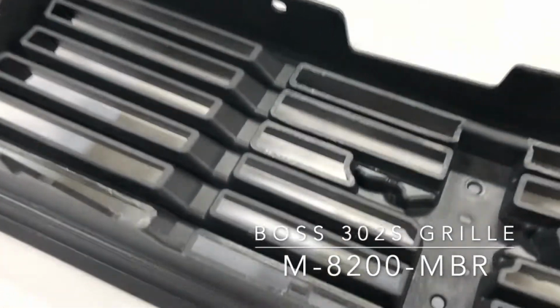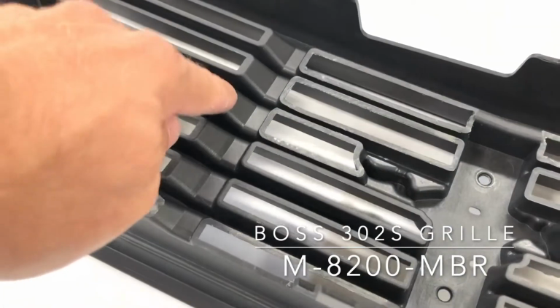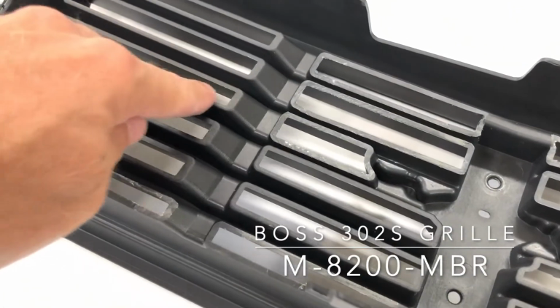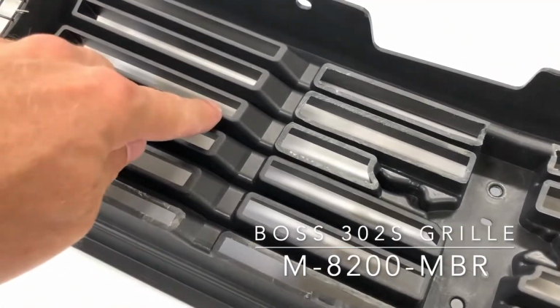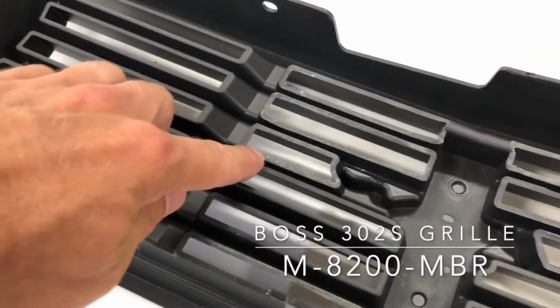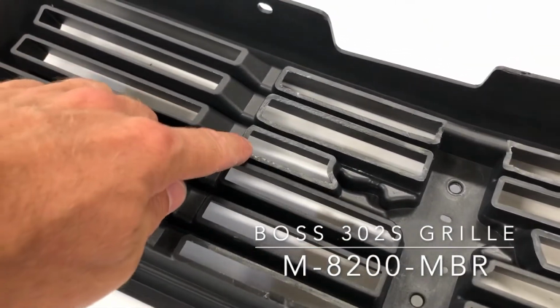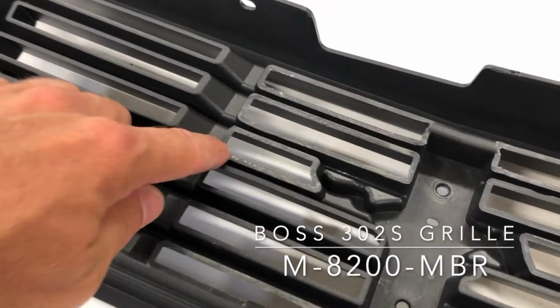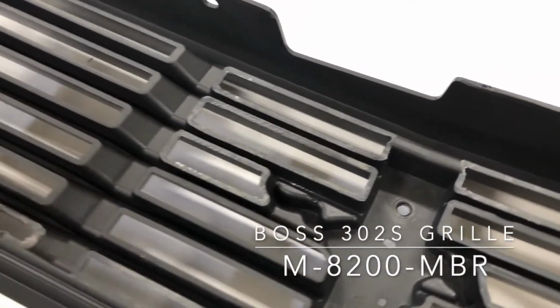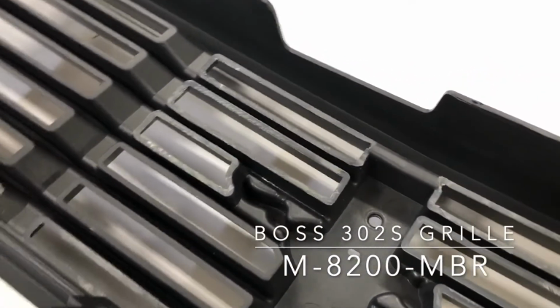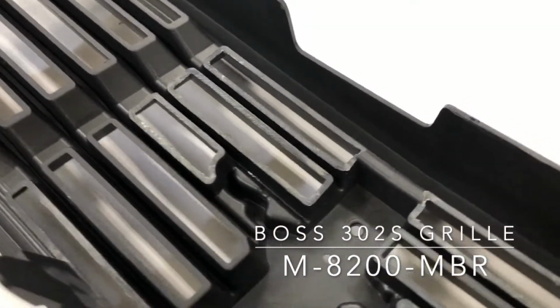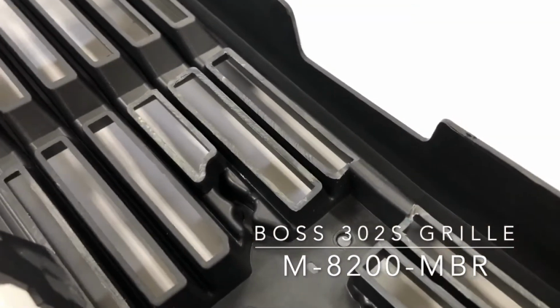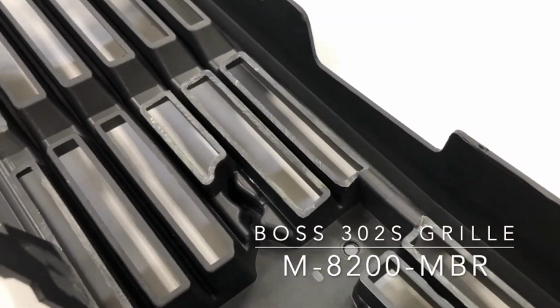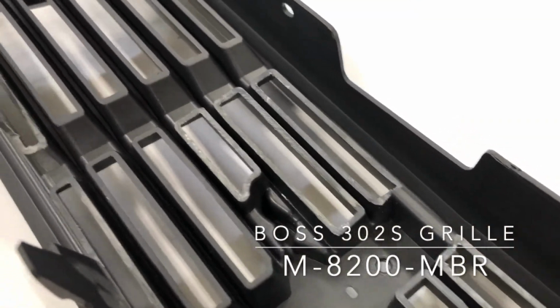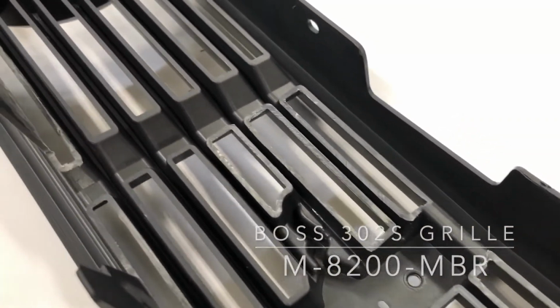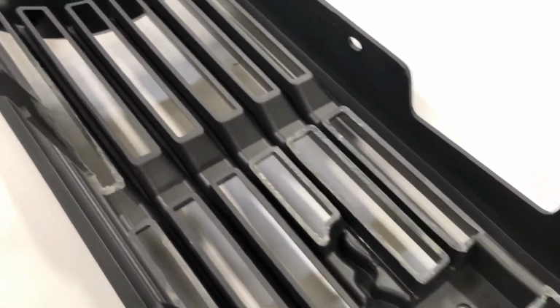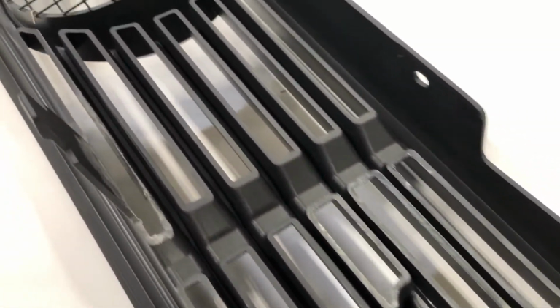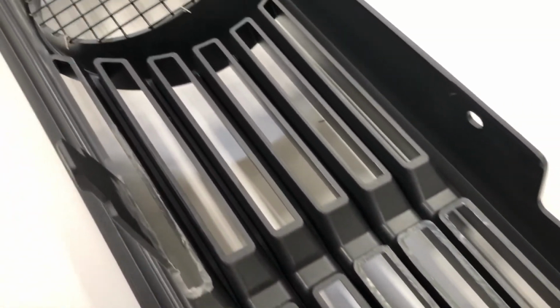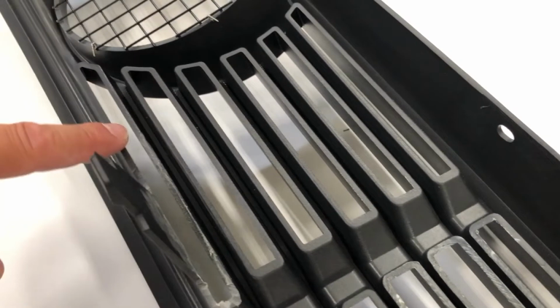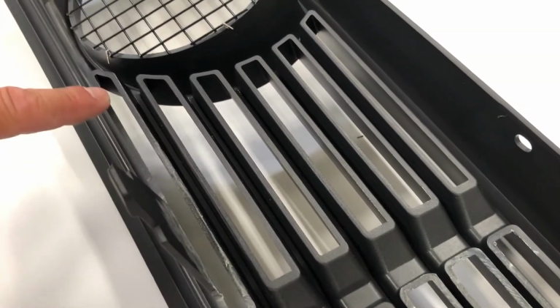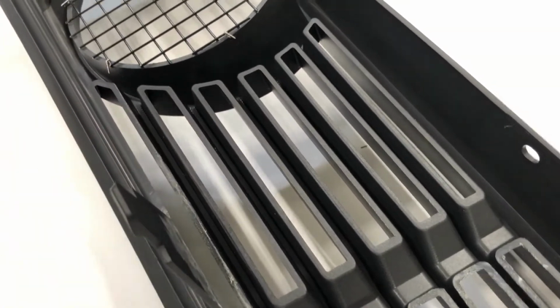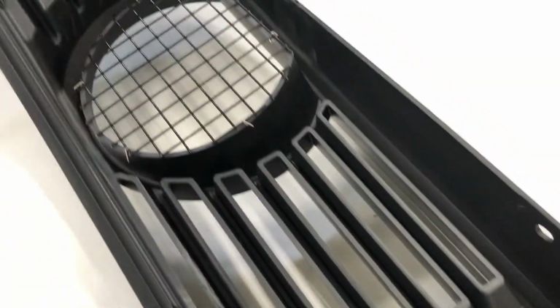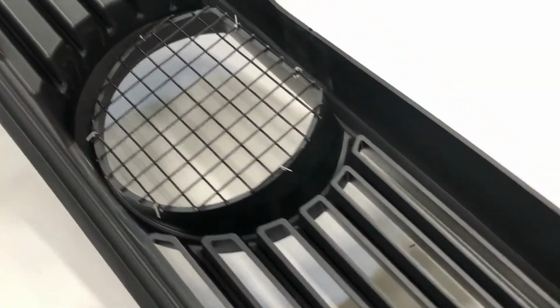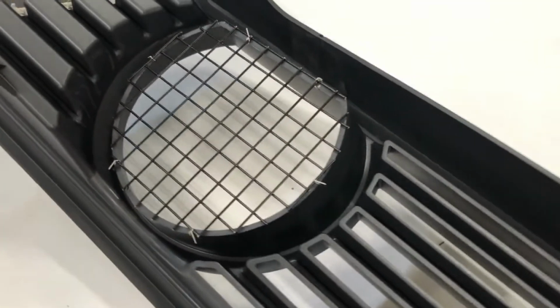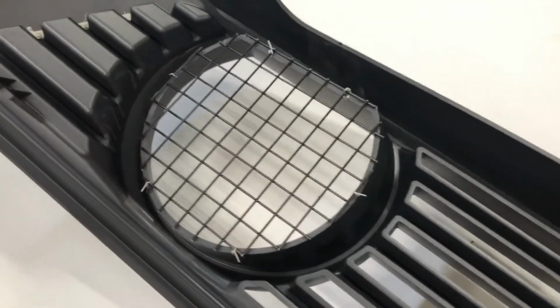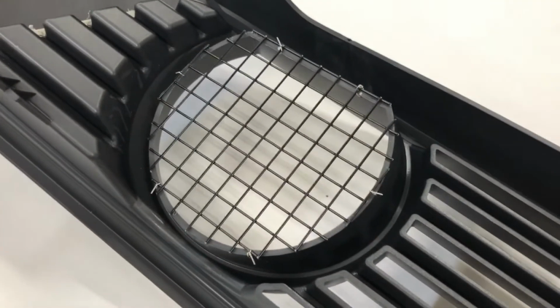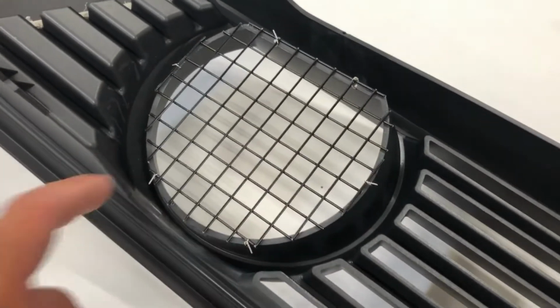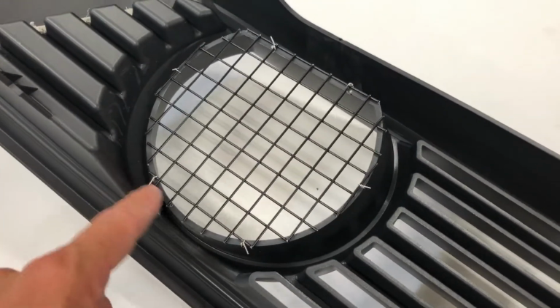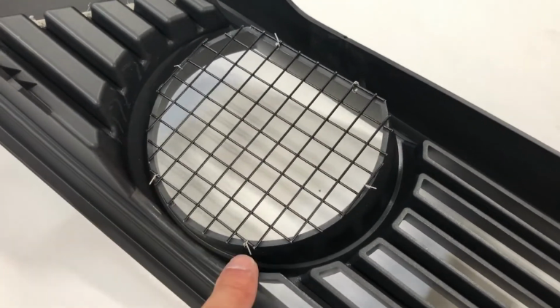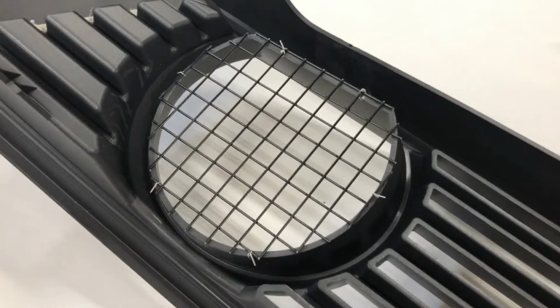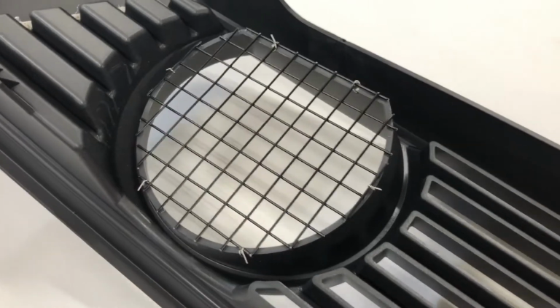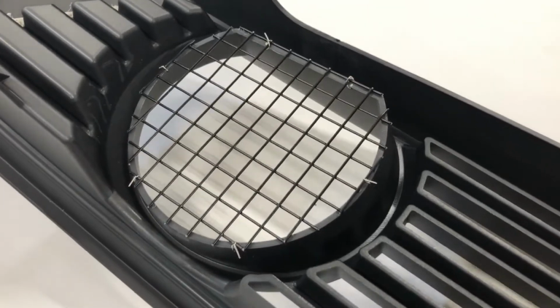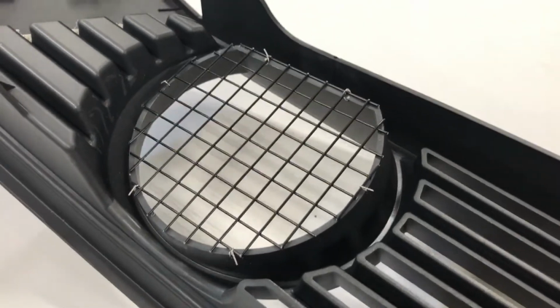The Boss 302S front grille is all business. The backside is milled to open up additional cooling area over the factory Boss 302 grille. The fog lights are replaced with coarse wire mesh to feed the radiator and cold air intake with more cooling air.